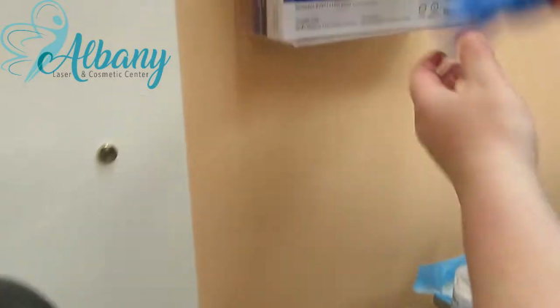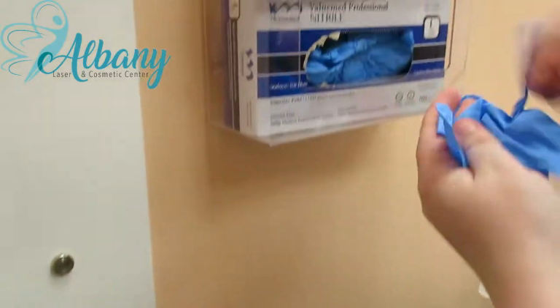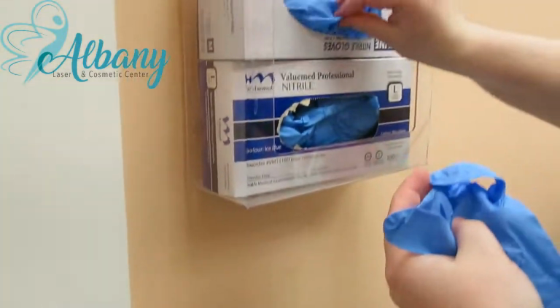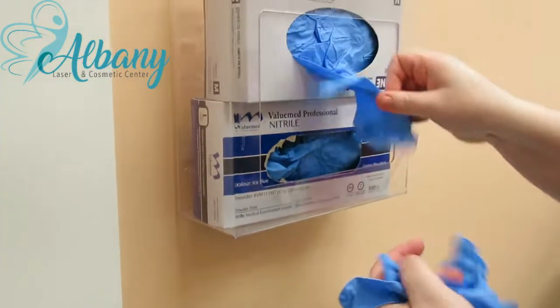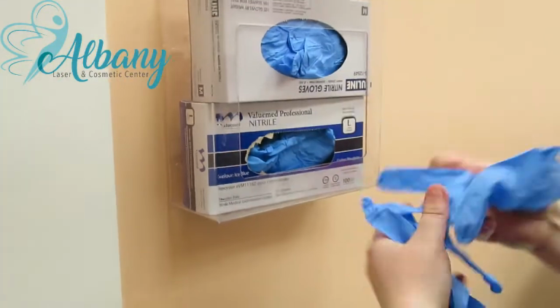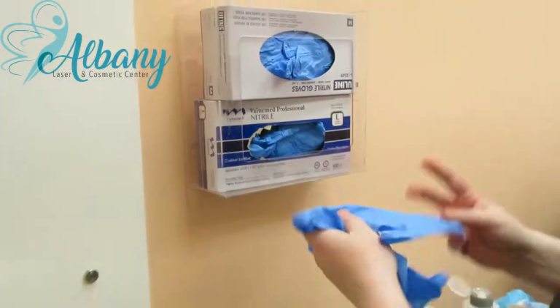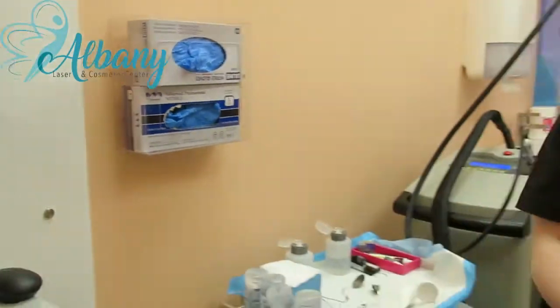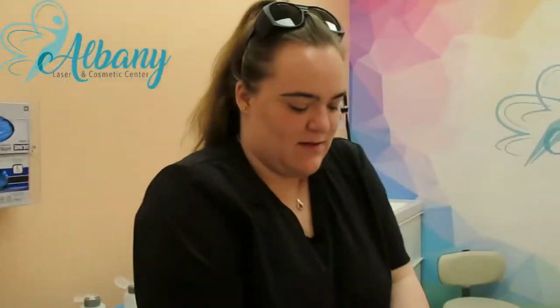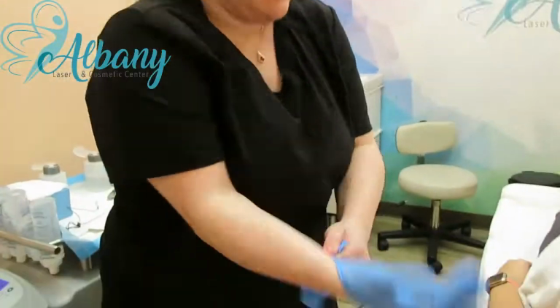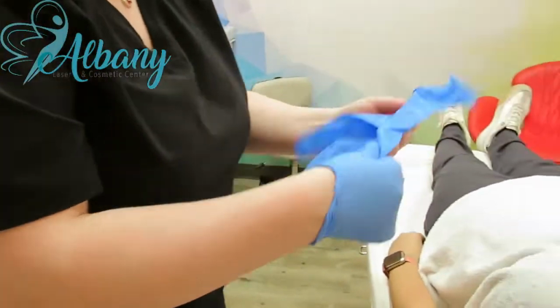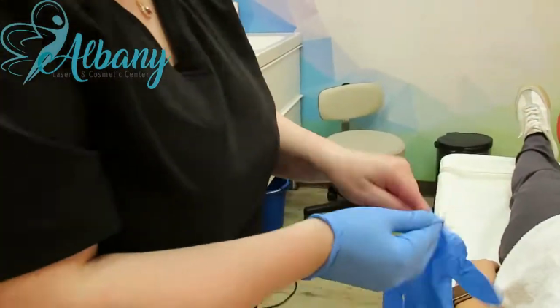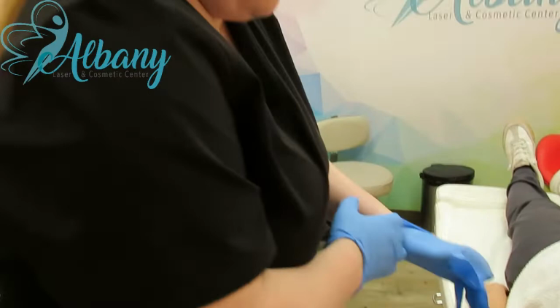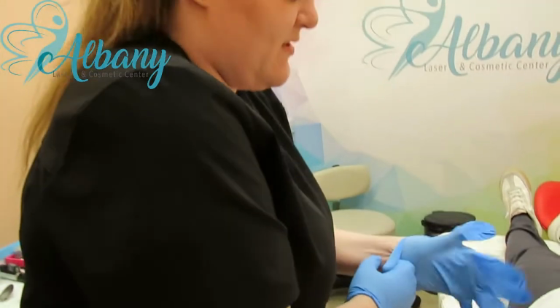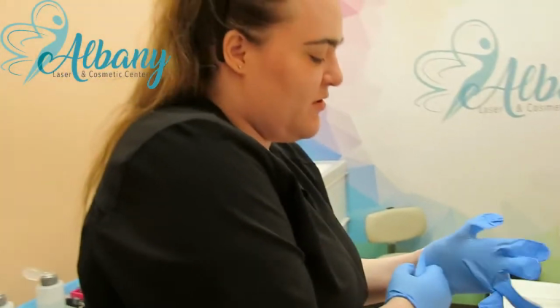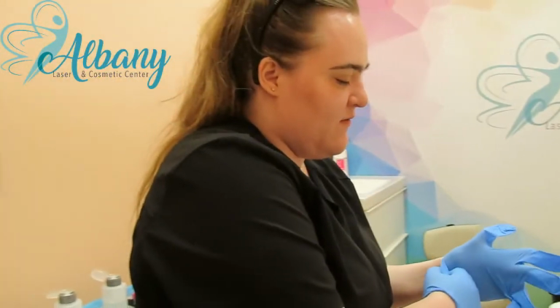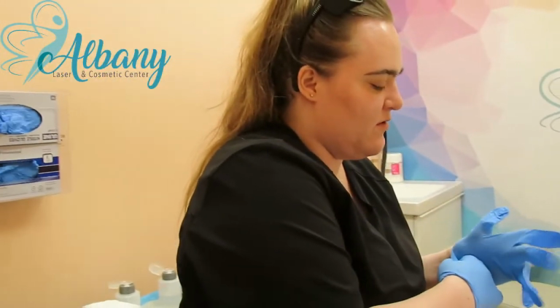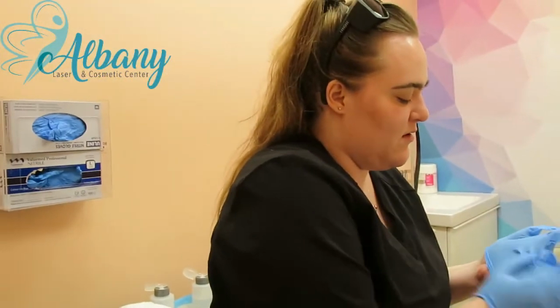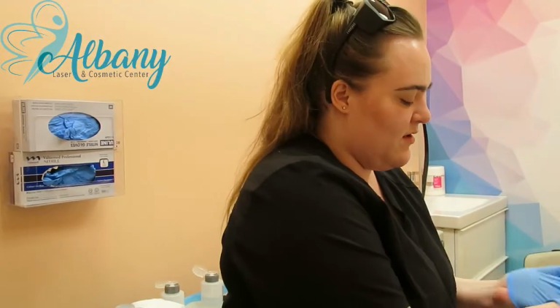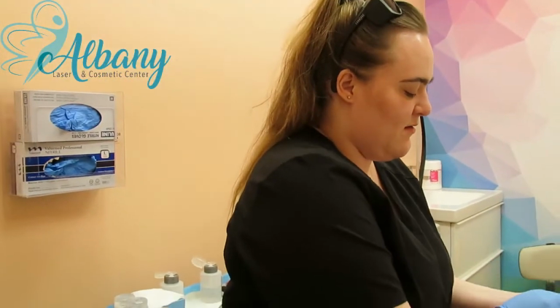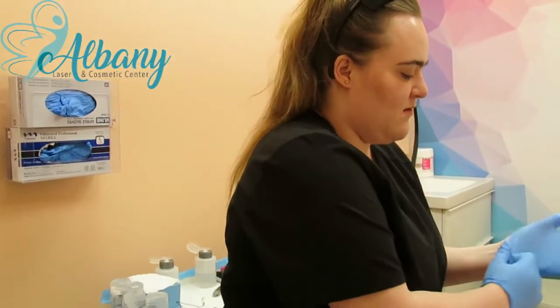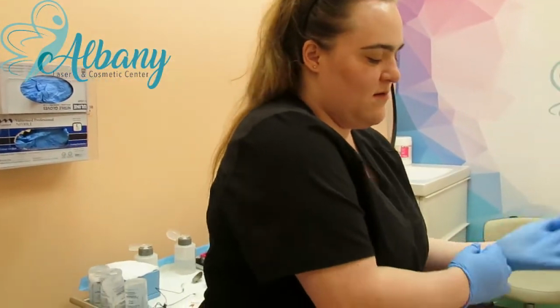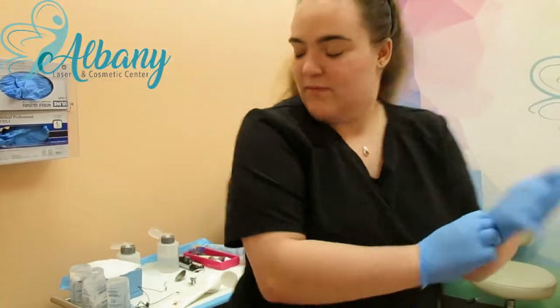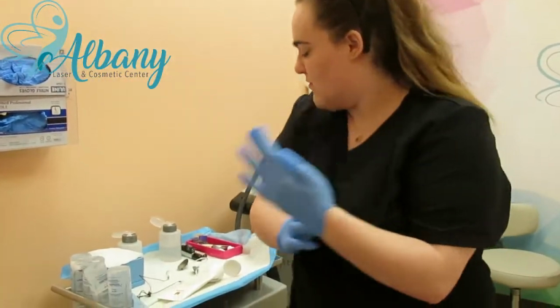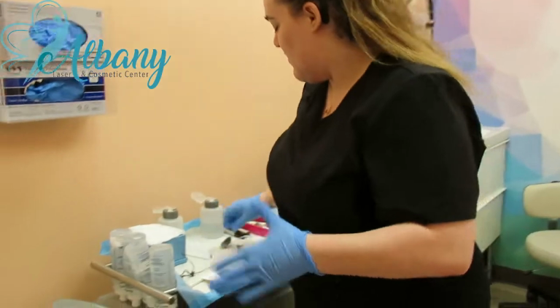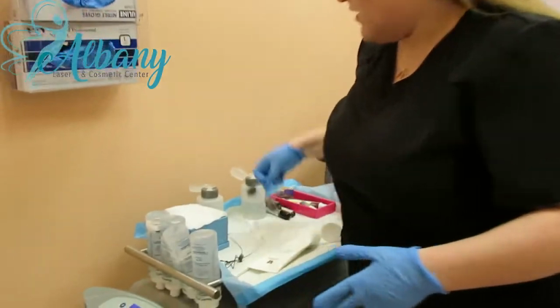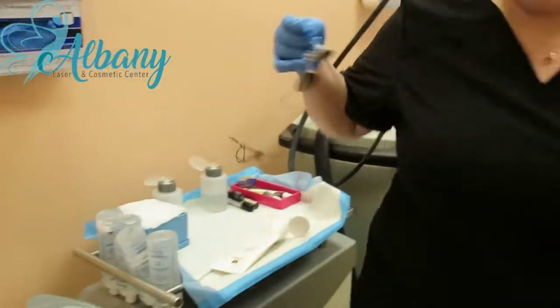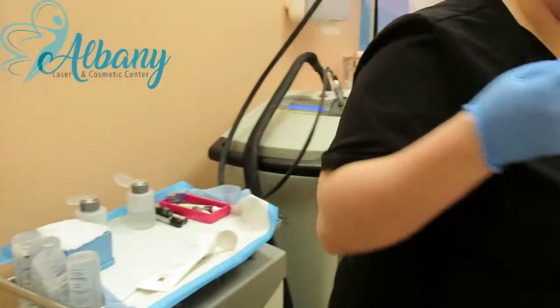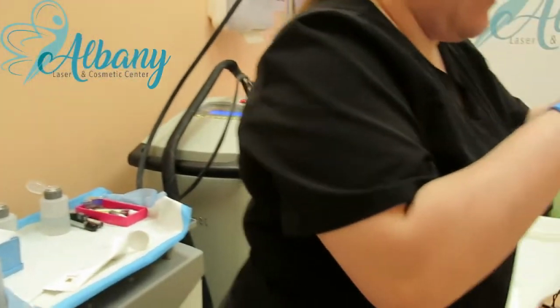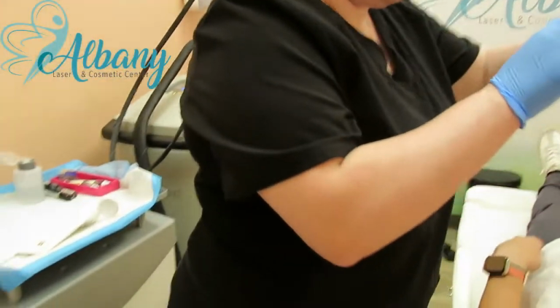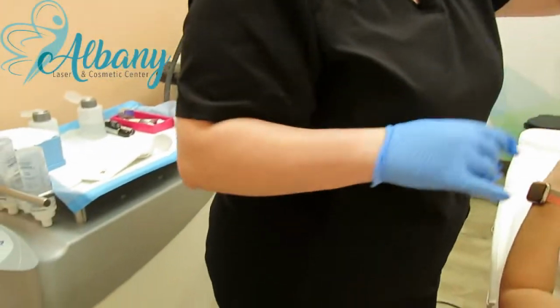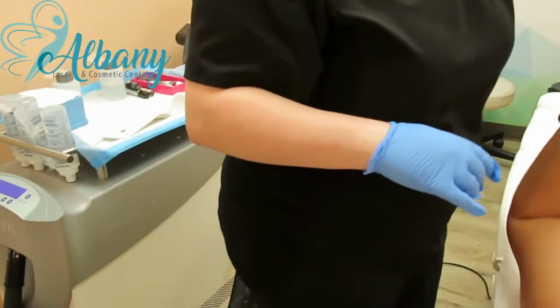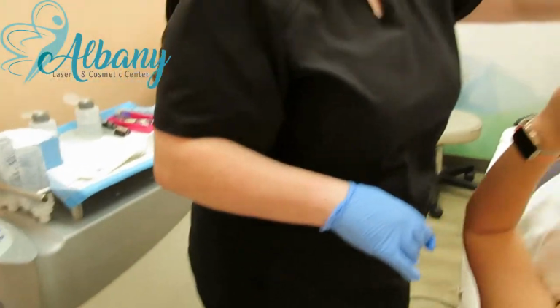Here are some gloves. I'm just going to get you to put some protective goggles on. So these are going to go over top of your head, then over your eyes, okay? Okay, thank you.